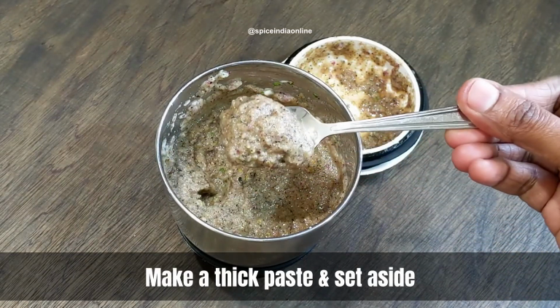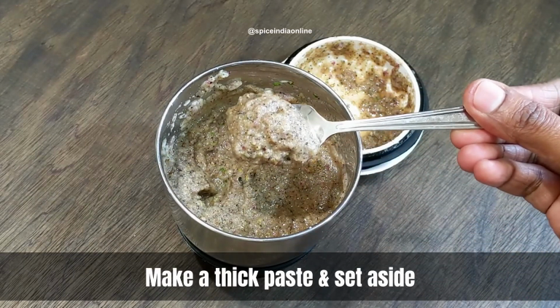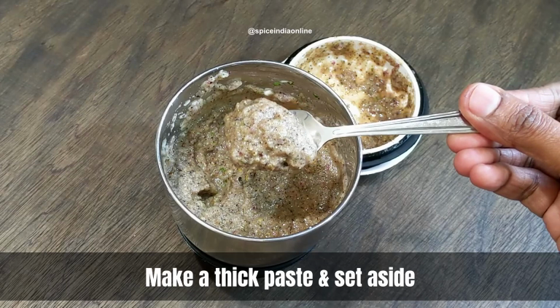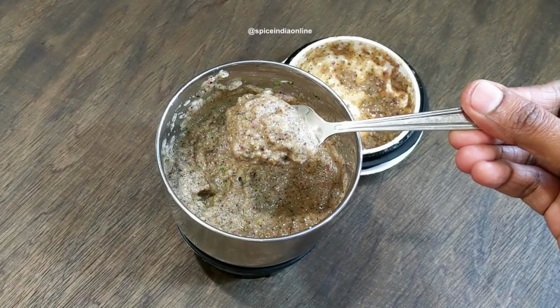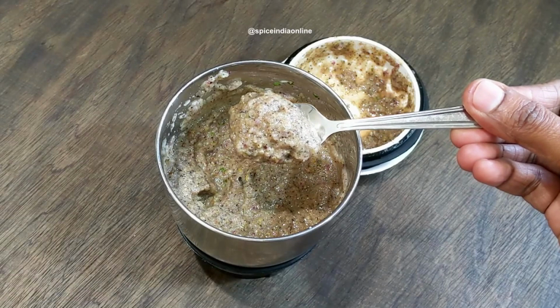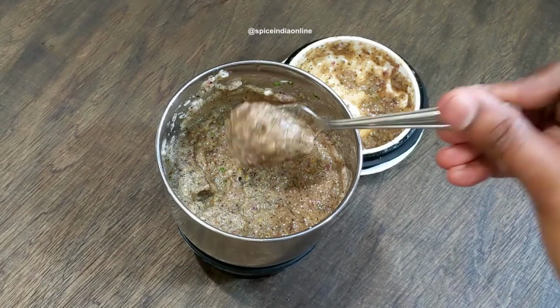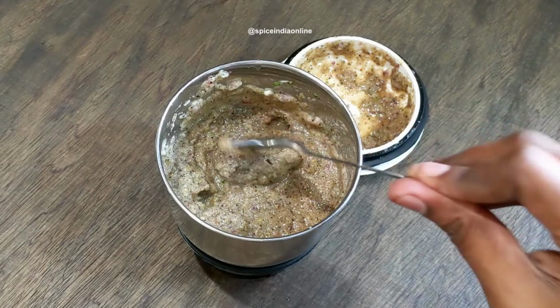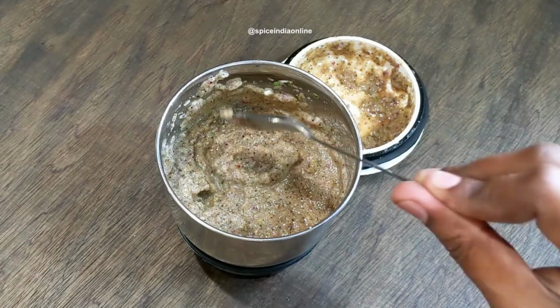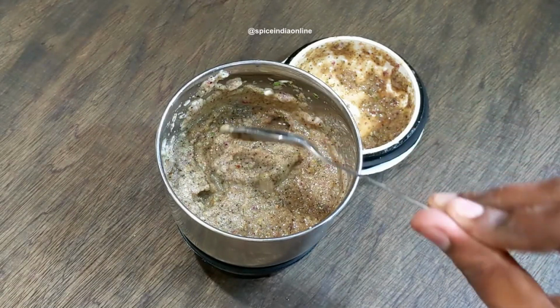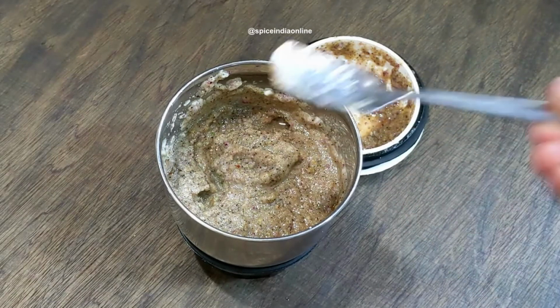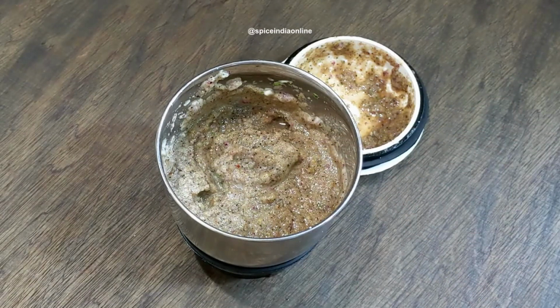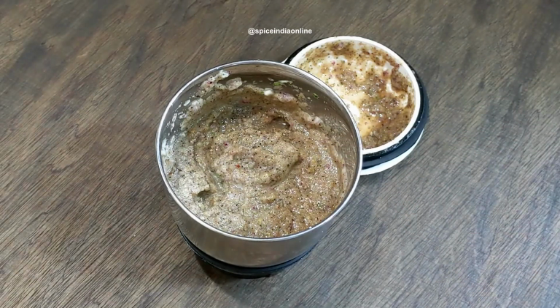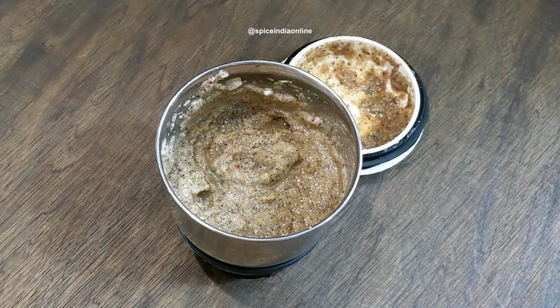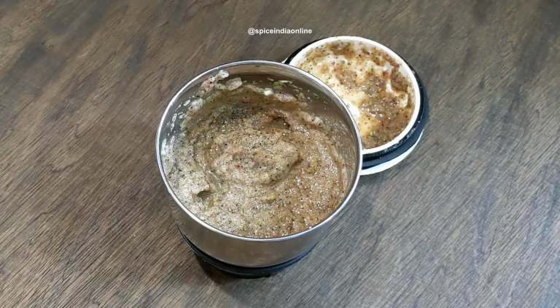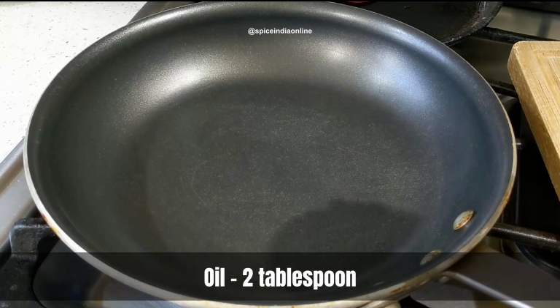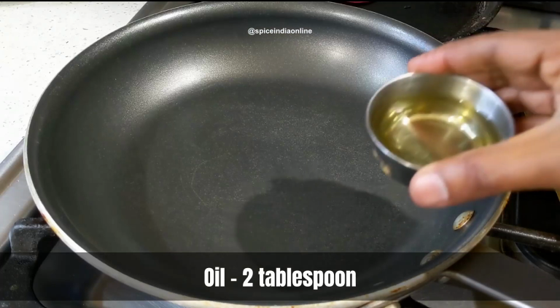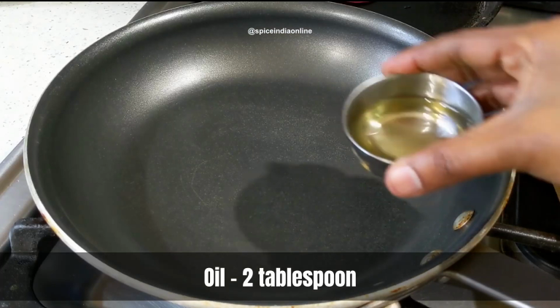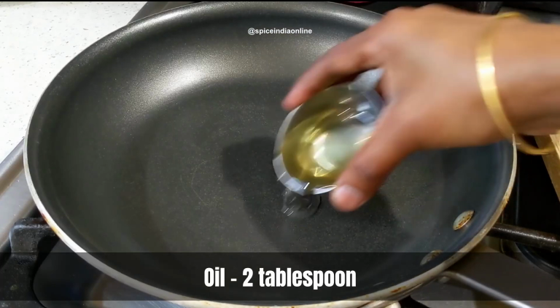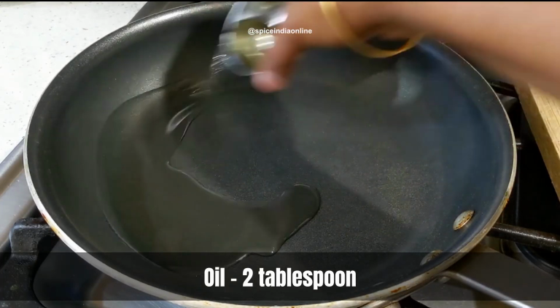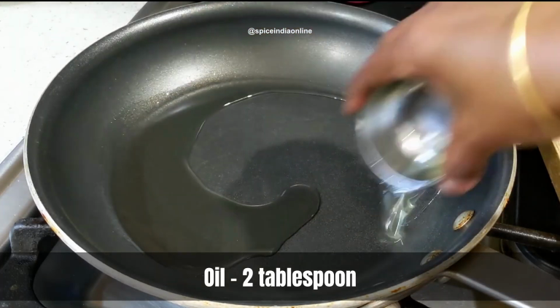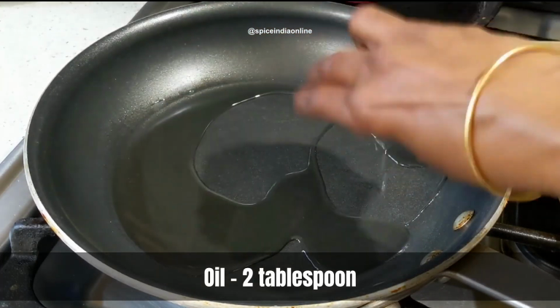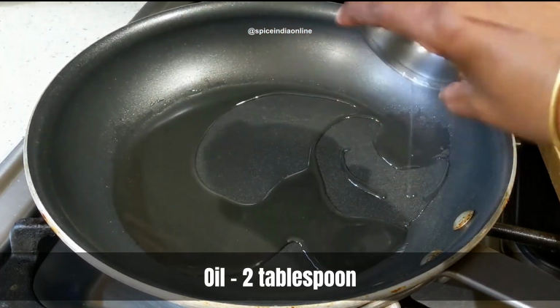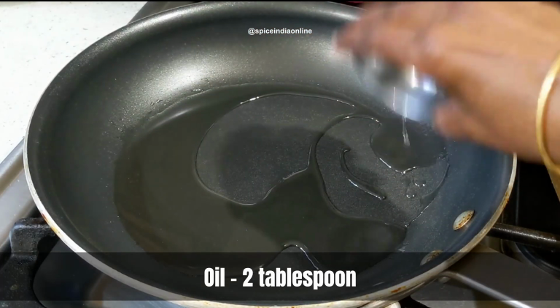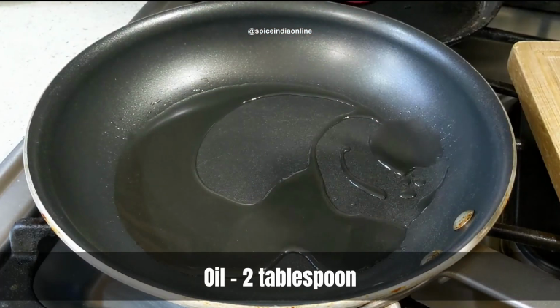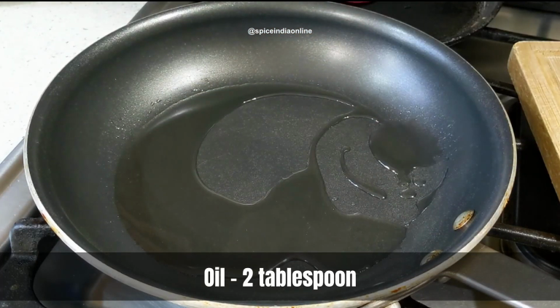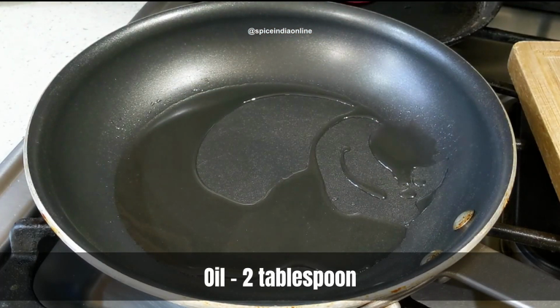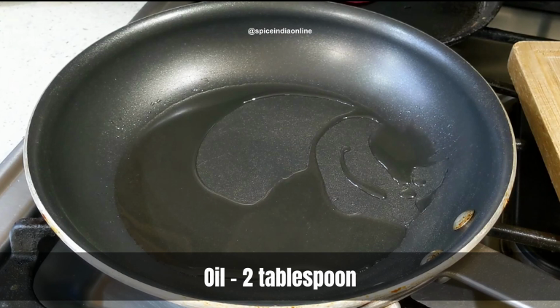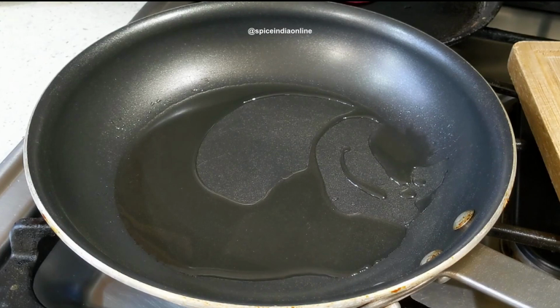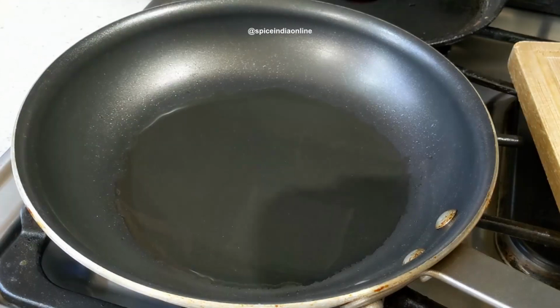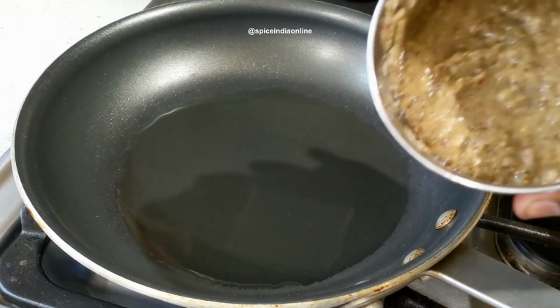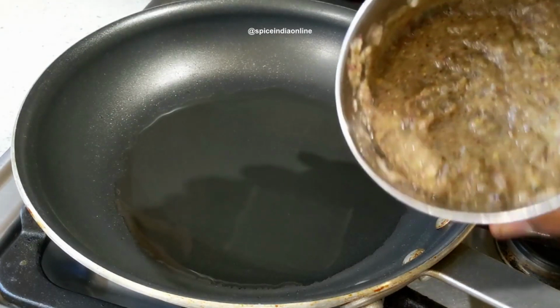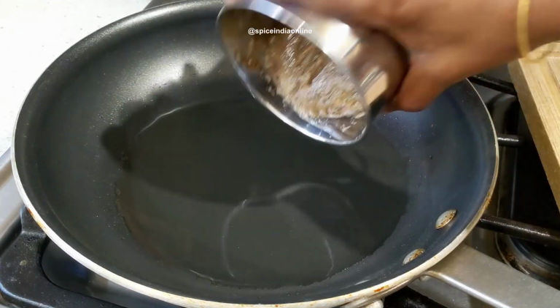For a while, you can add some small drops. This is for a little more sweetness. After cooking for a while, we will fry it.